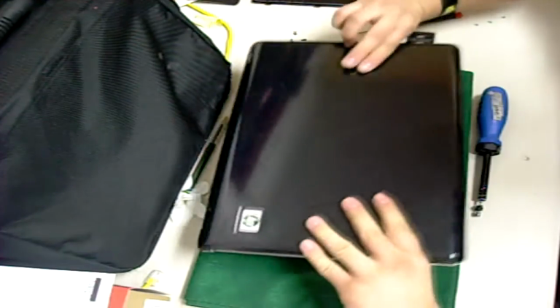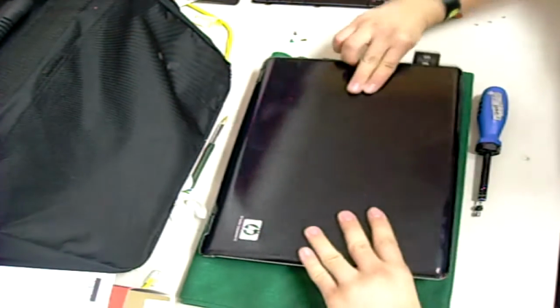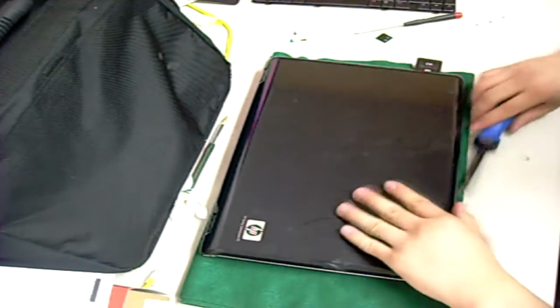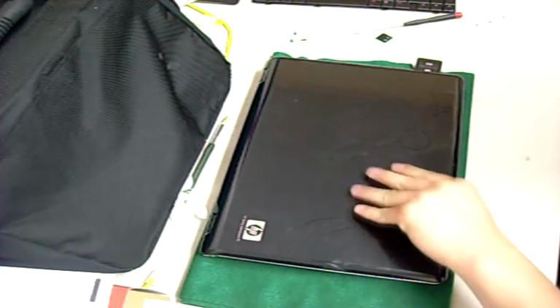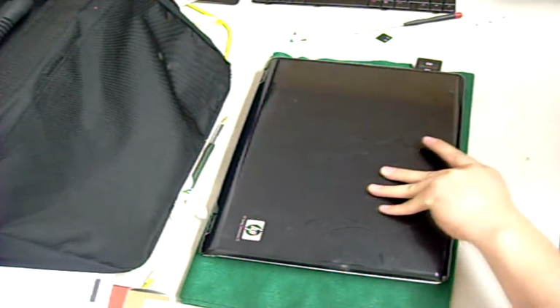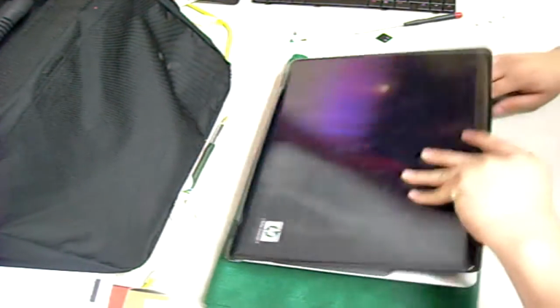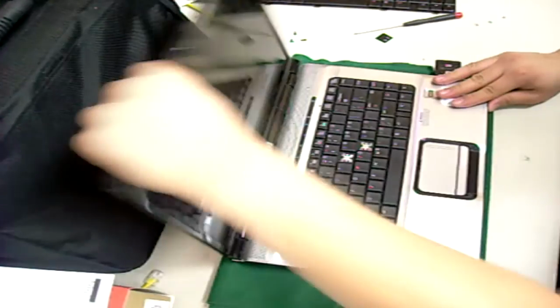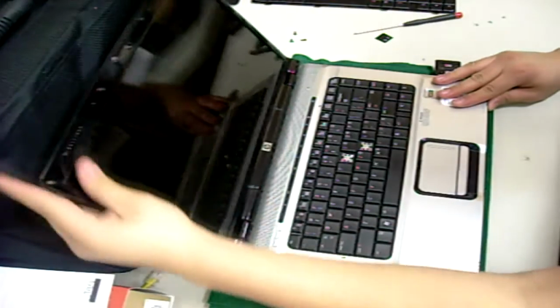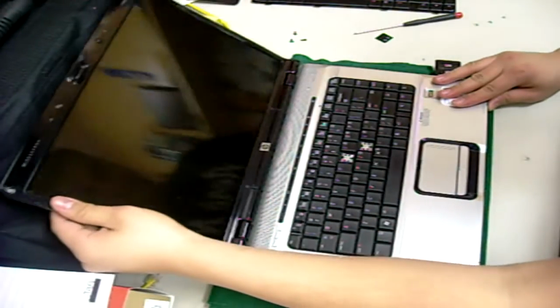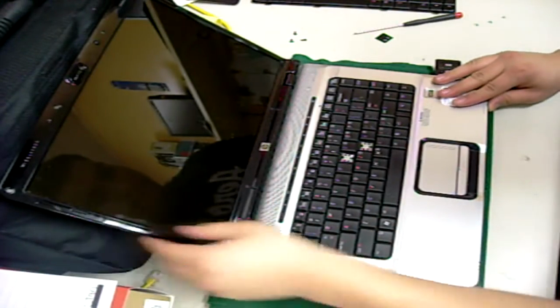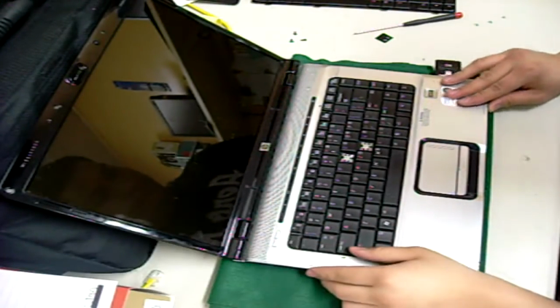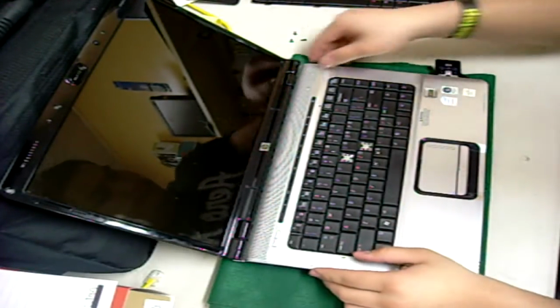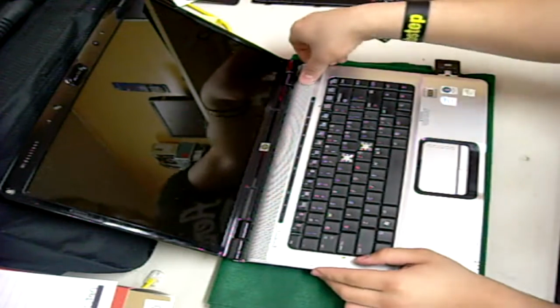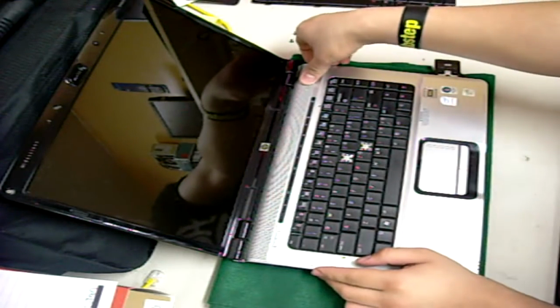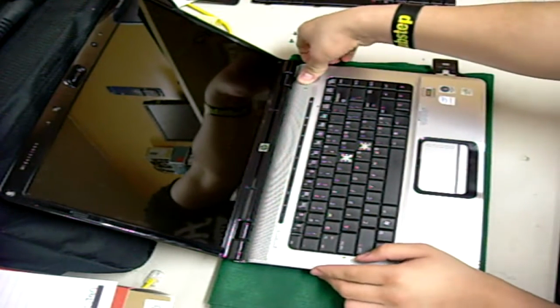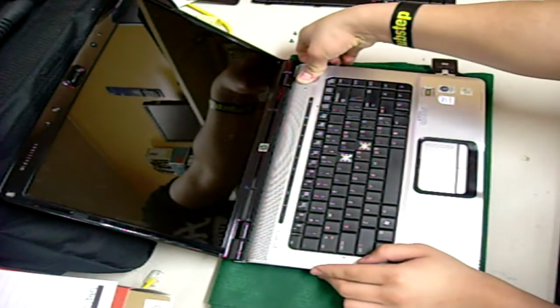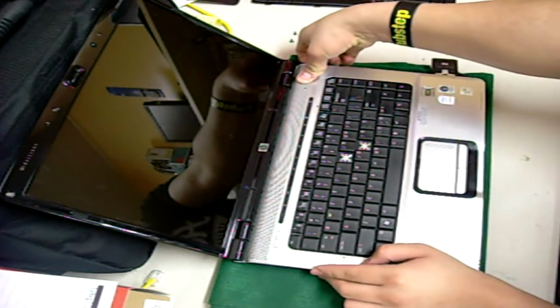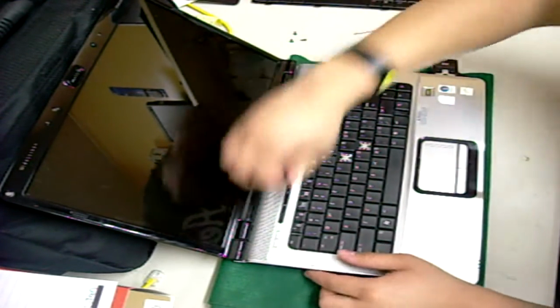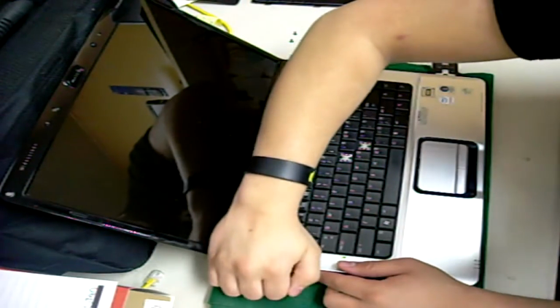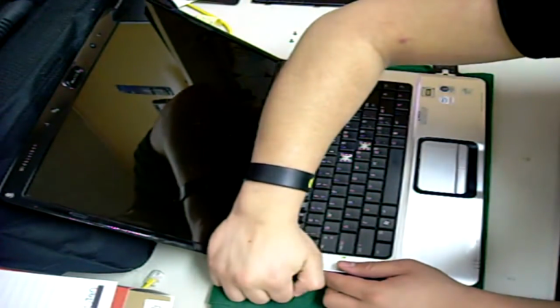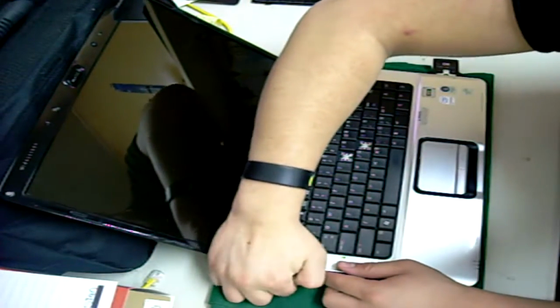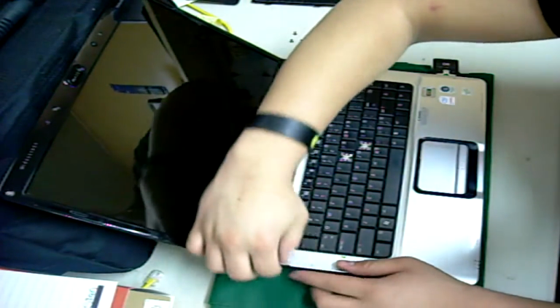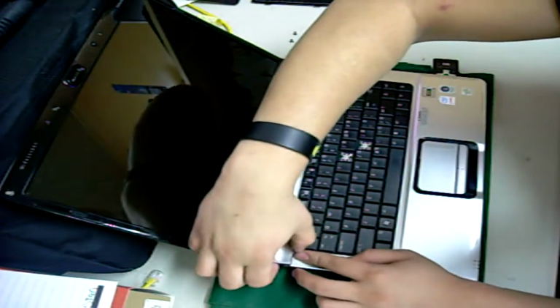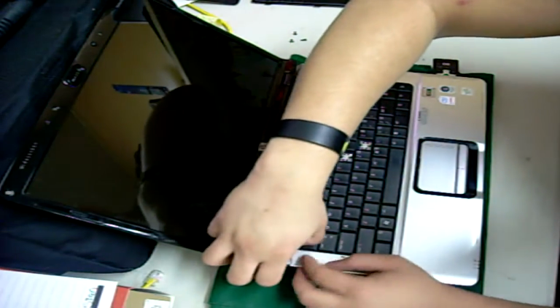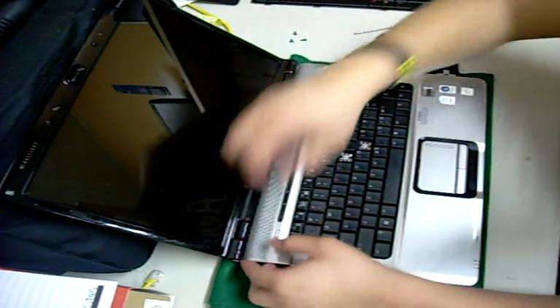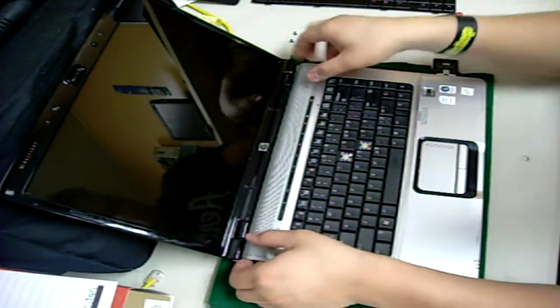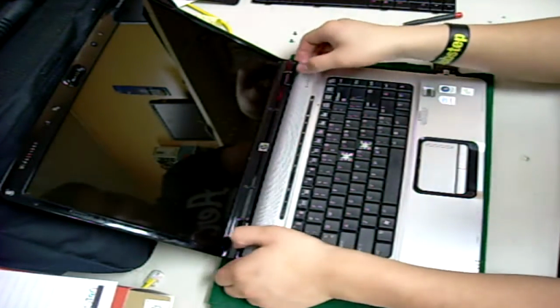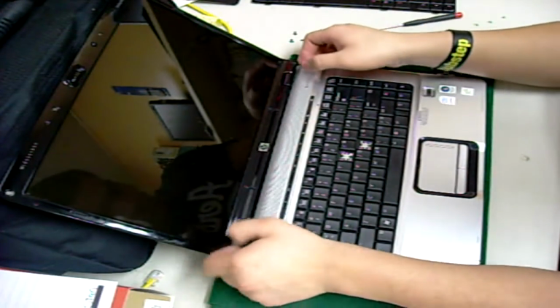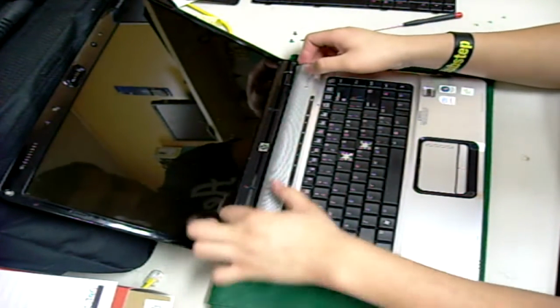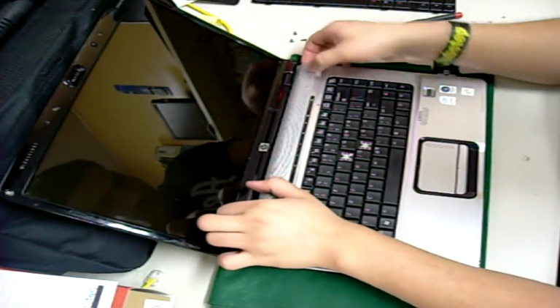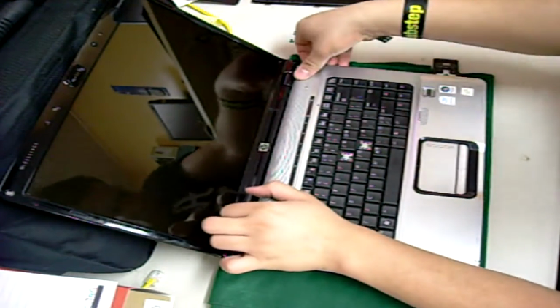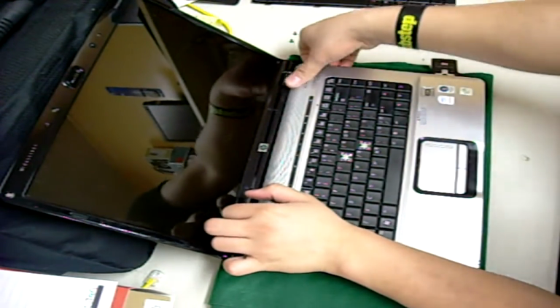Then flip over your computer and remove the front panel. You can use your fingernails to pry it open or a flathead screwdriver. Be careful not to damage the flex cables beneath it.